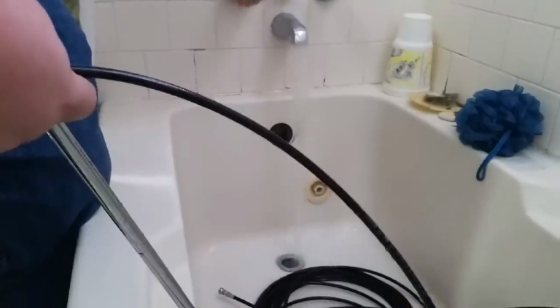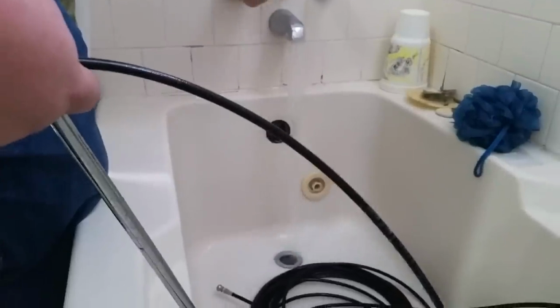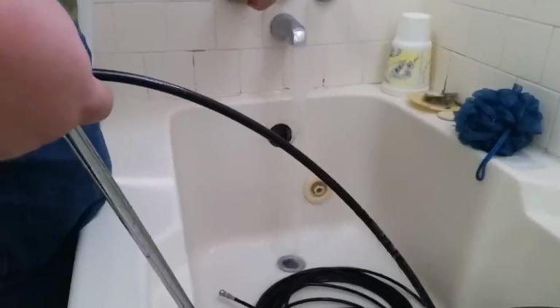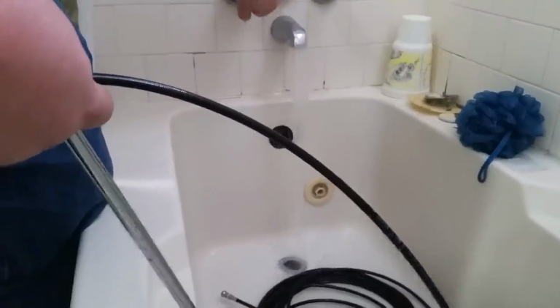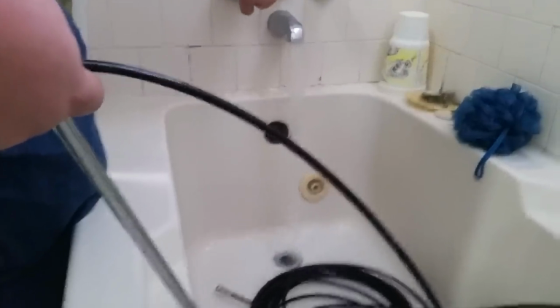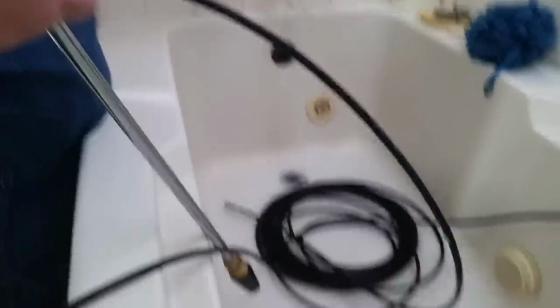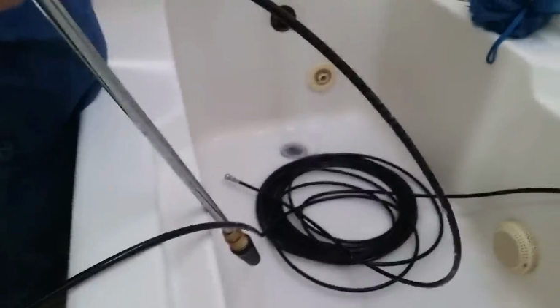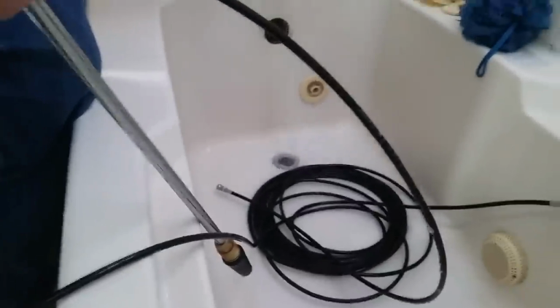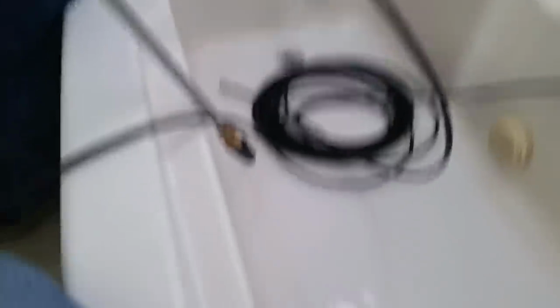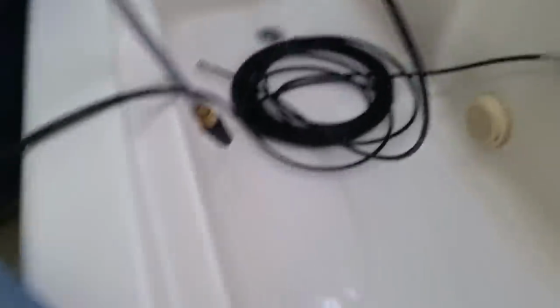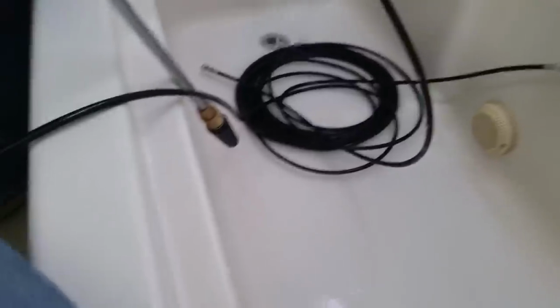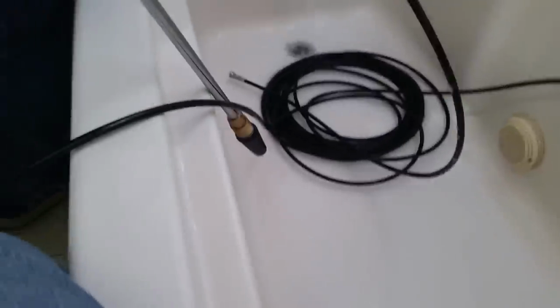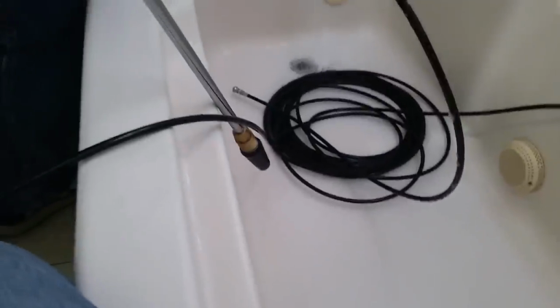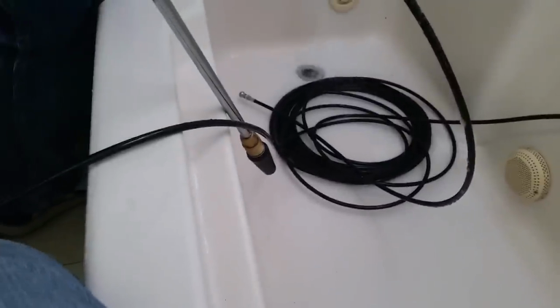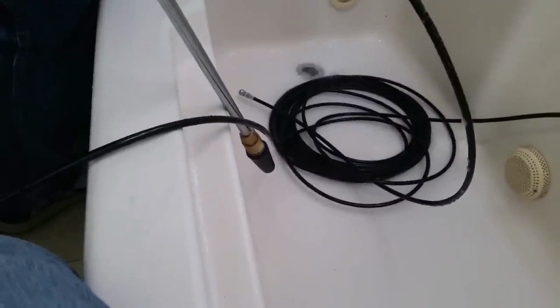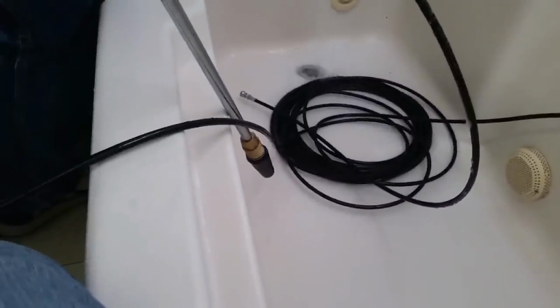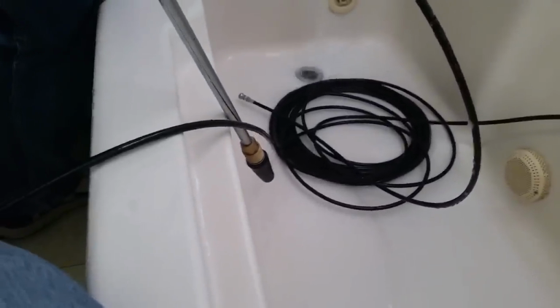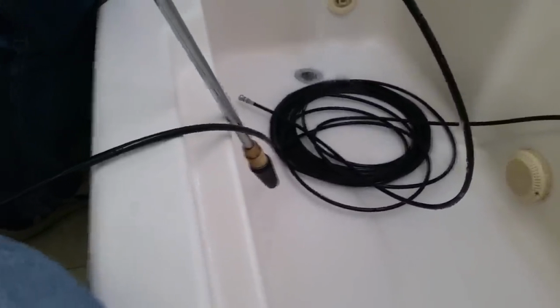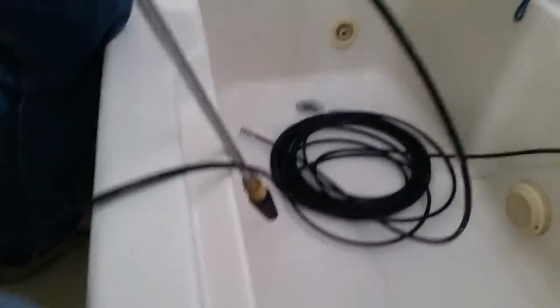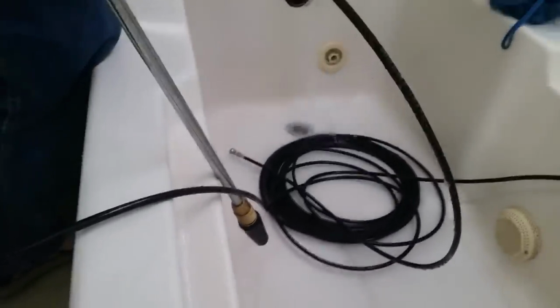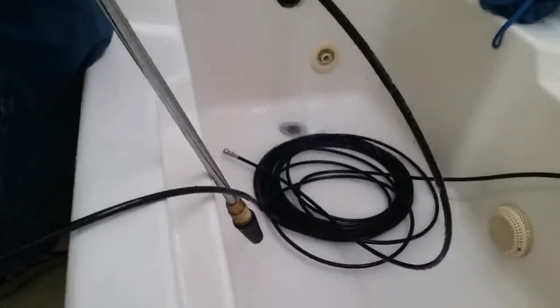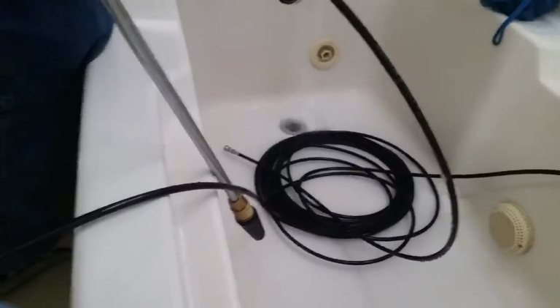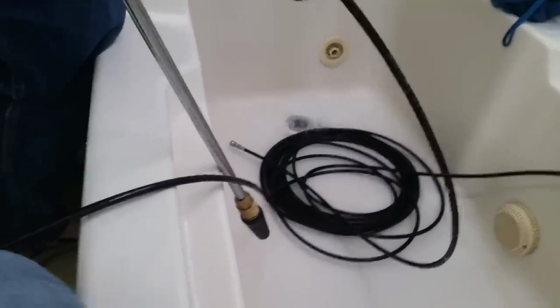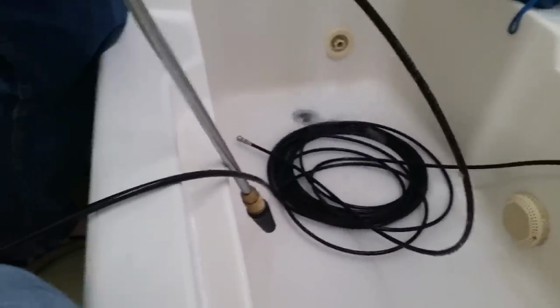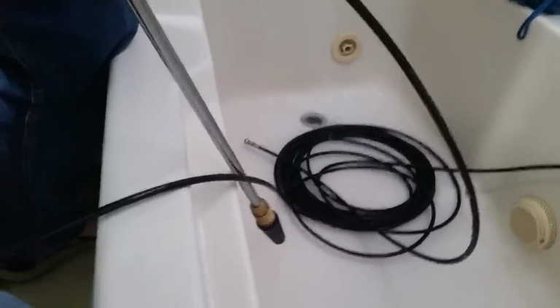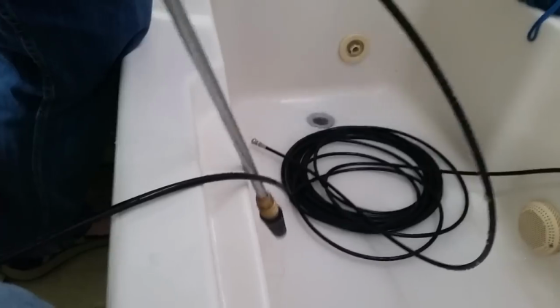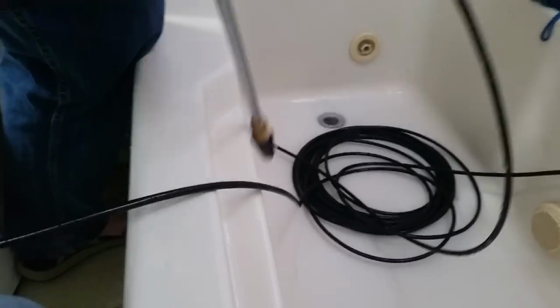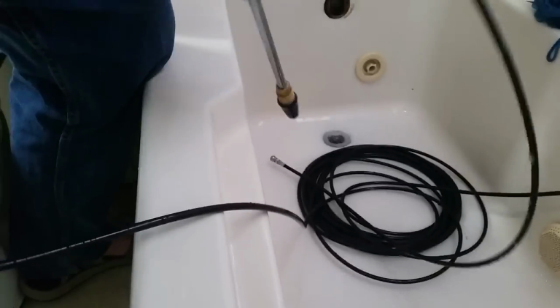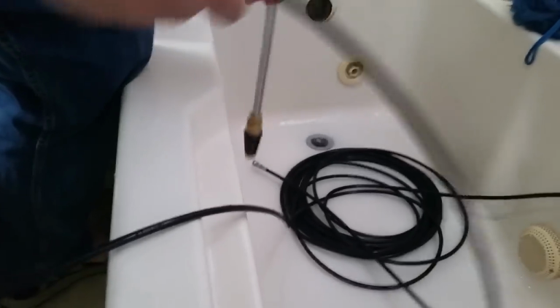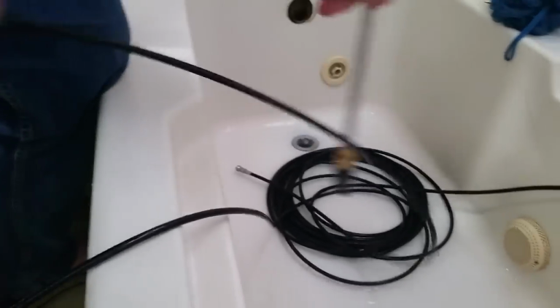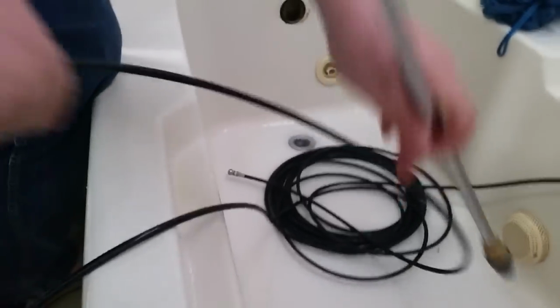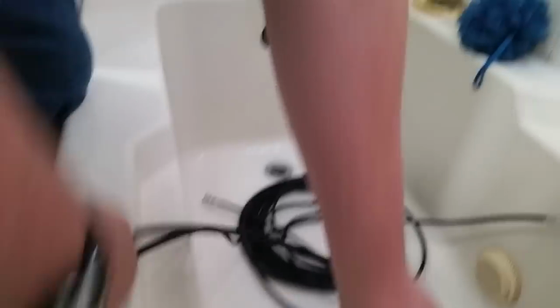It looks like it's draining much better. I didn't even get that far down like I did last time, but we definitely figured it out.